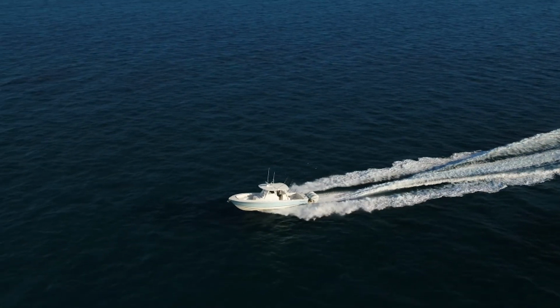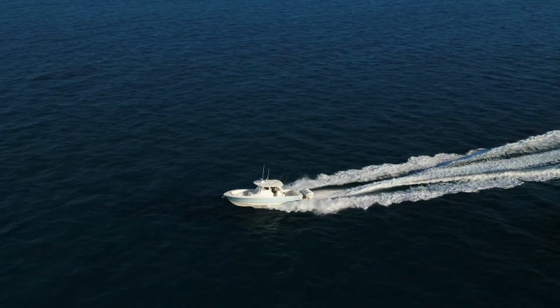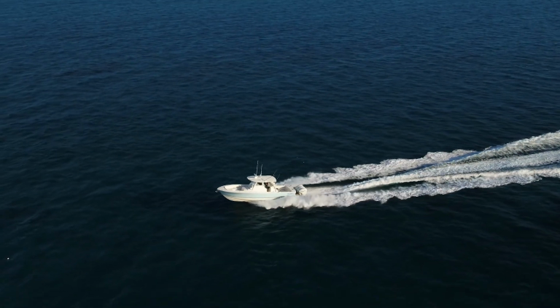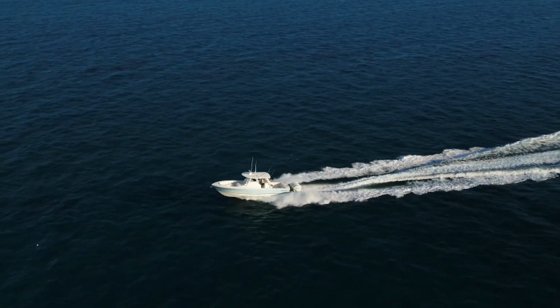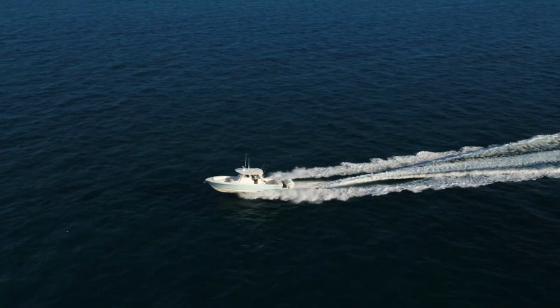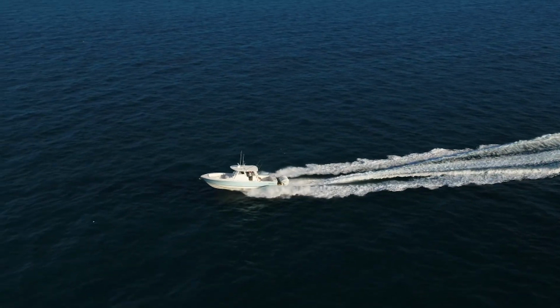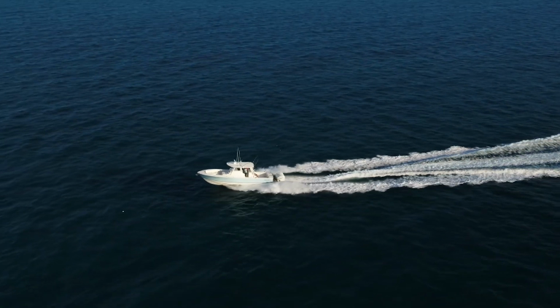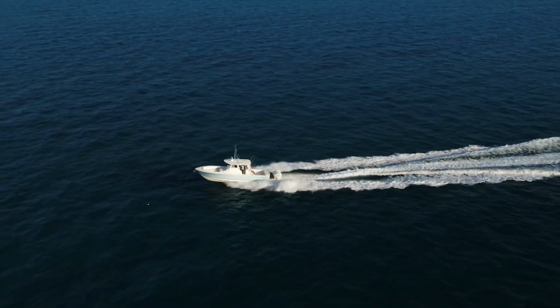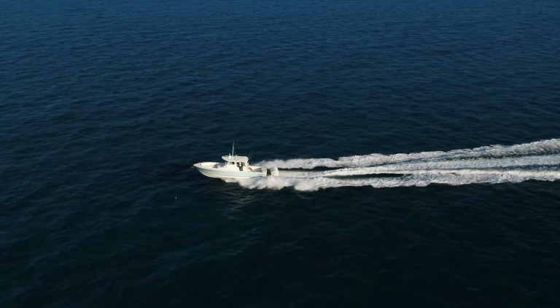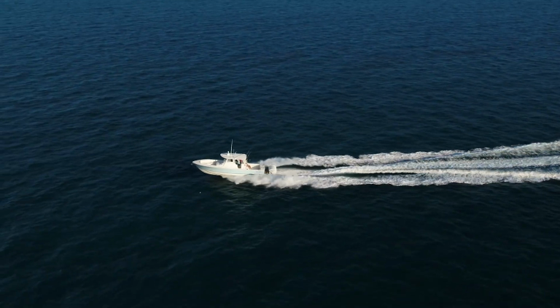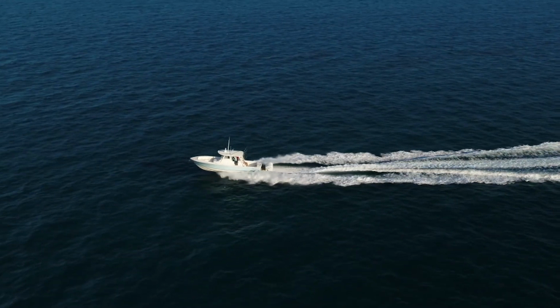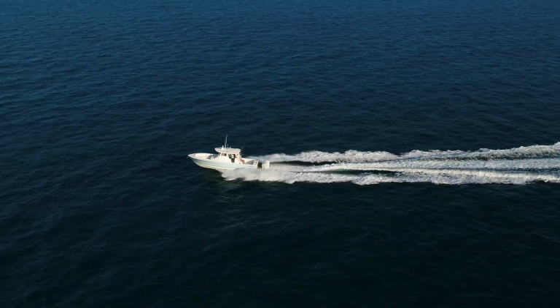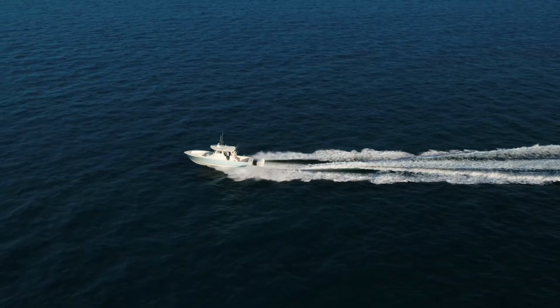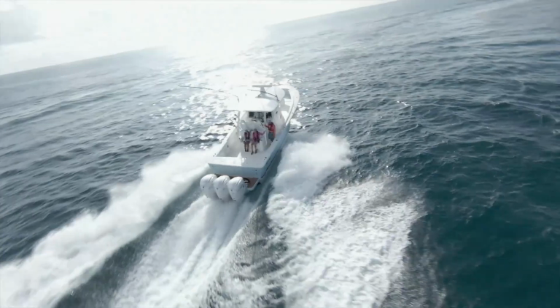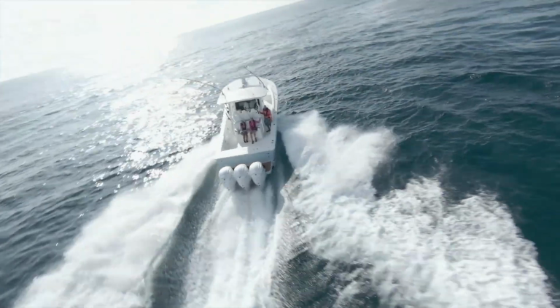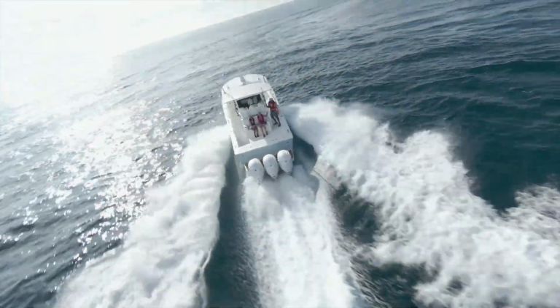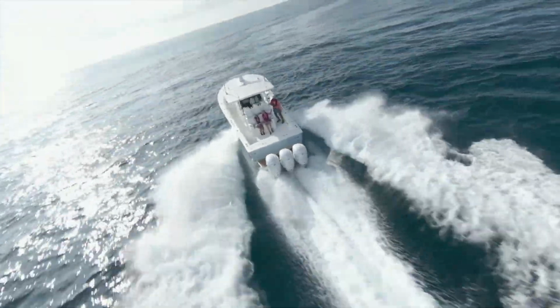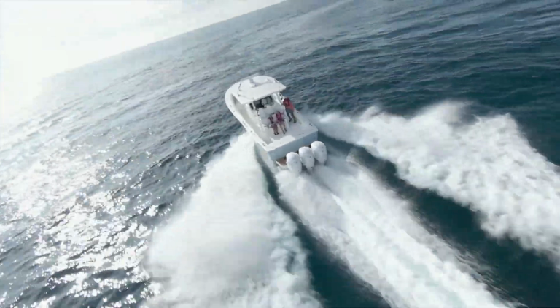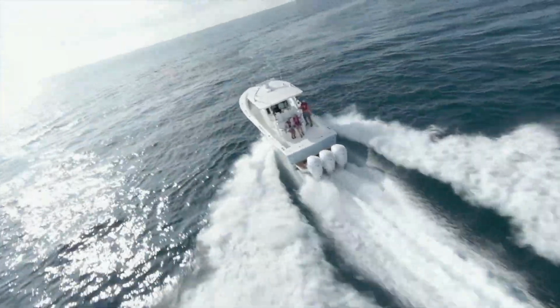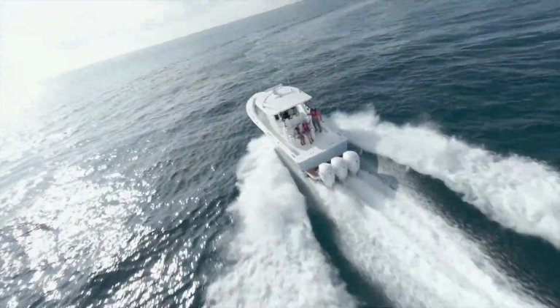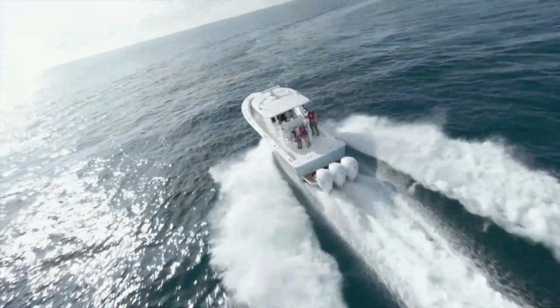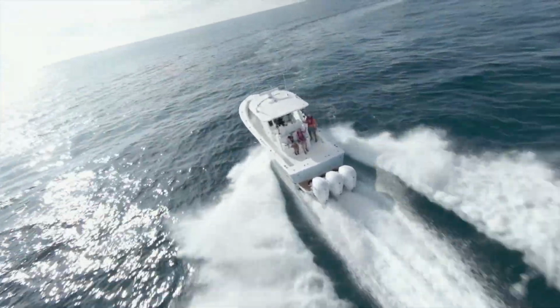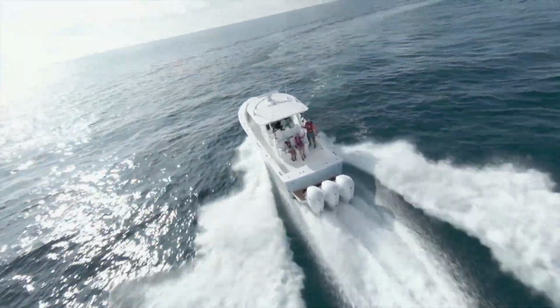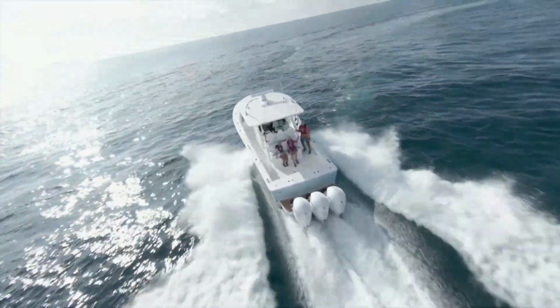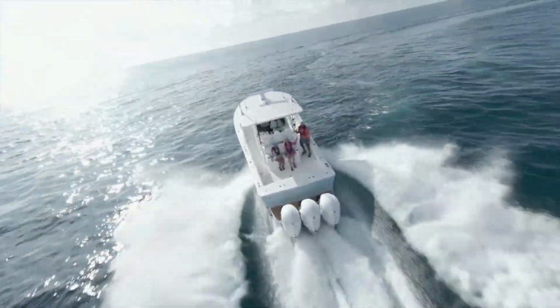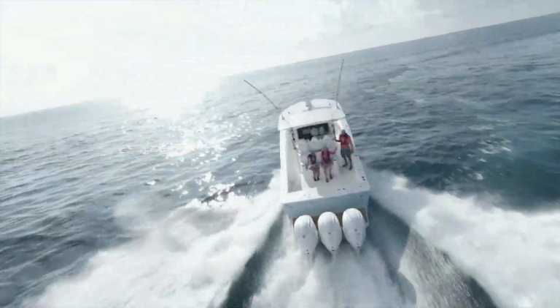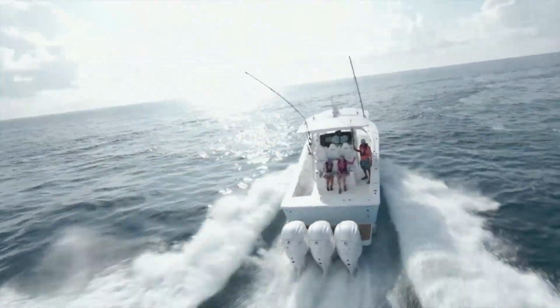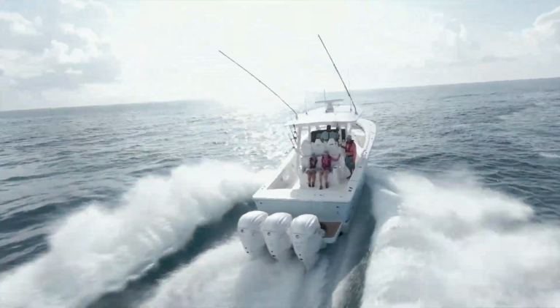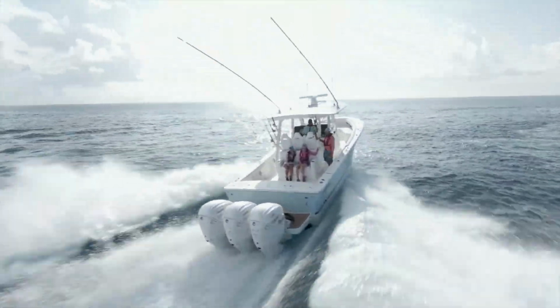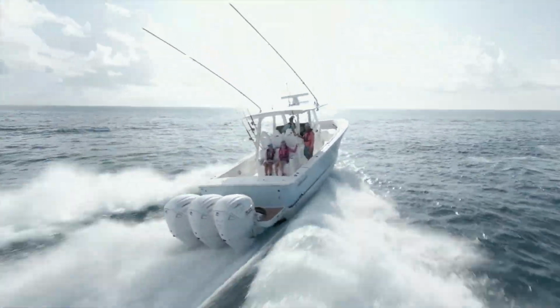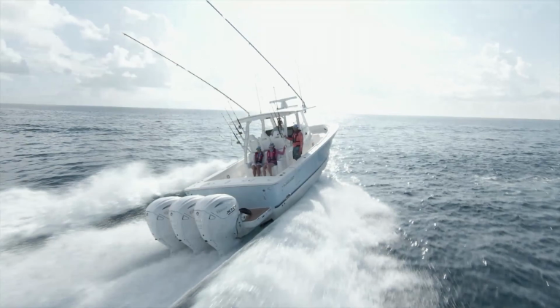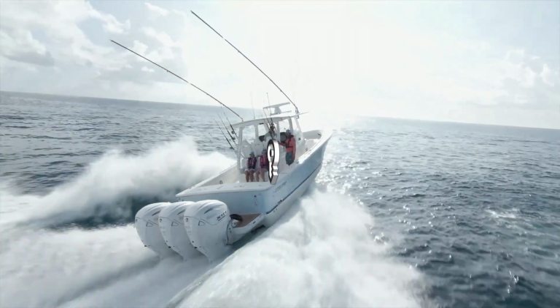The next generation extreme thrust for big rigs has arrived. Yamaha XTO Offshore 450.